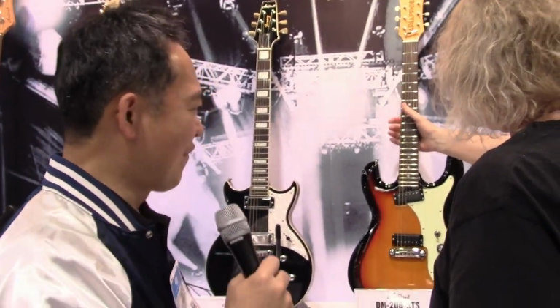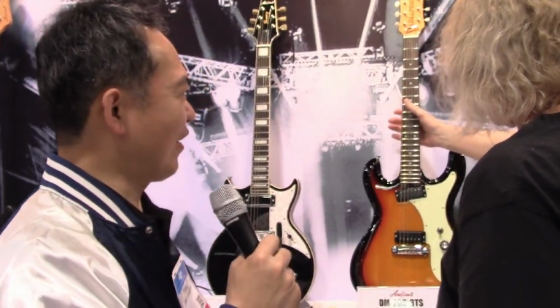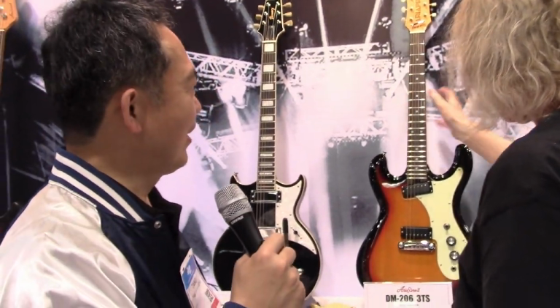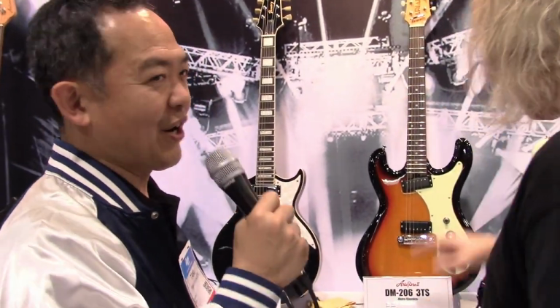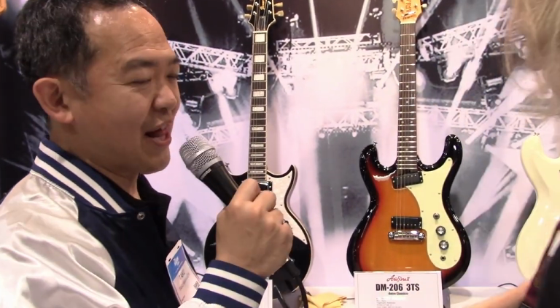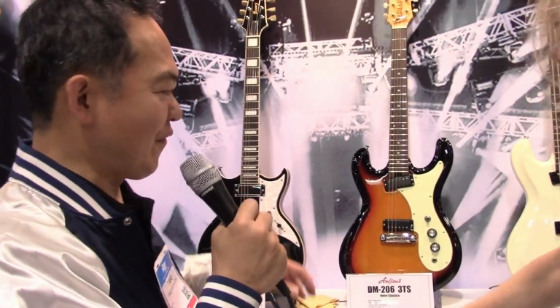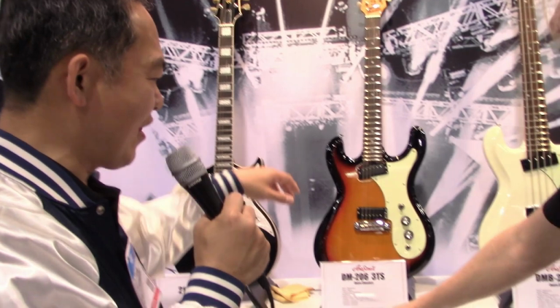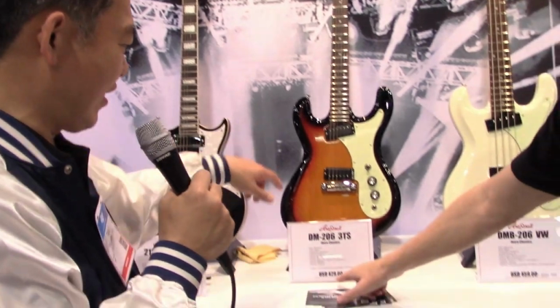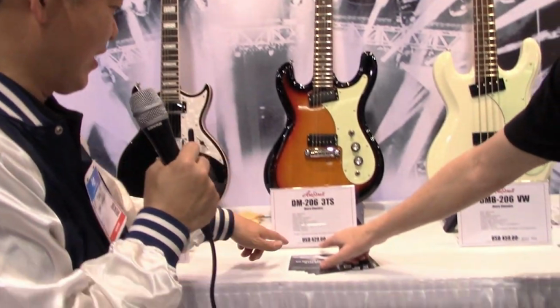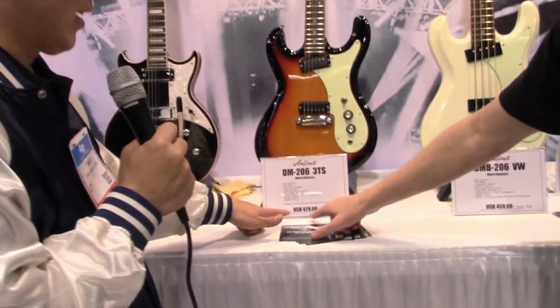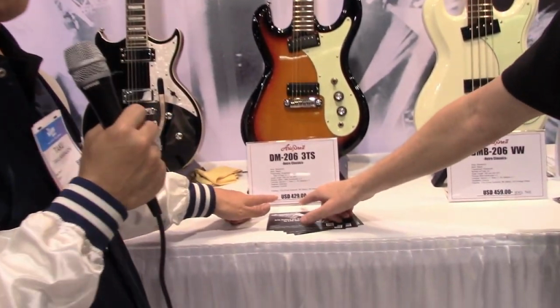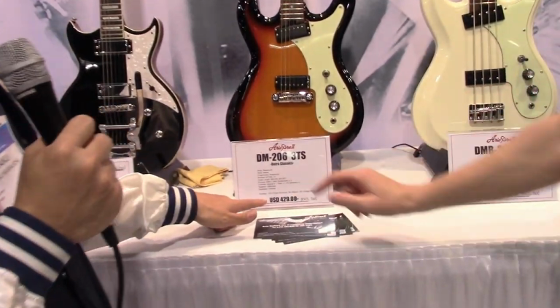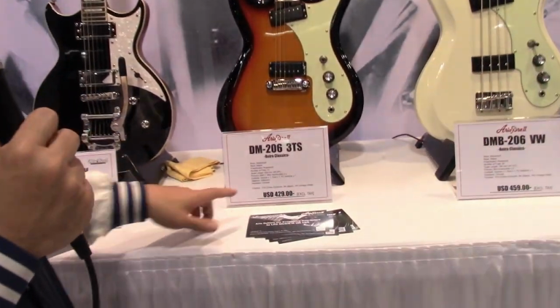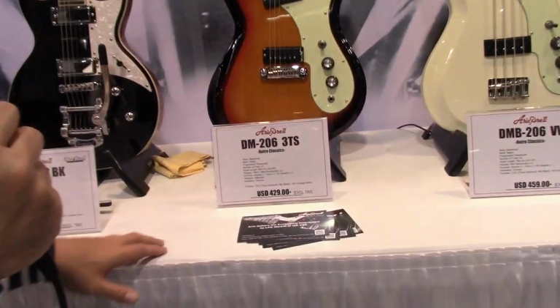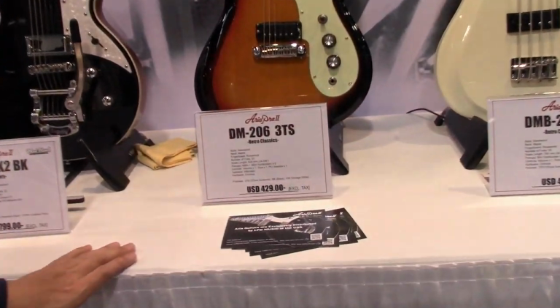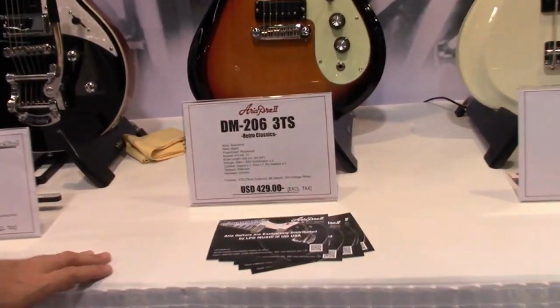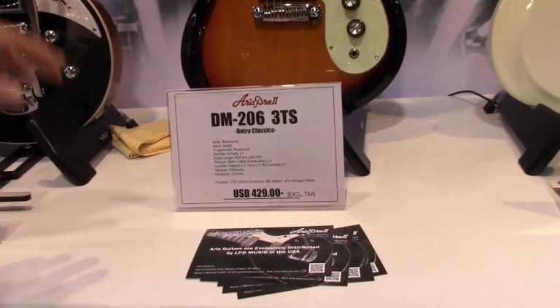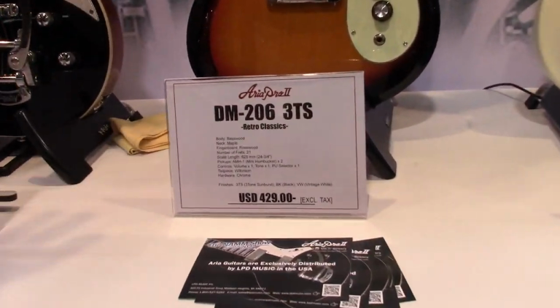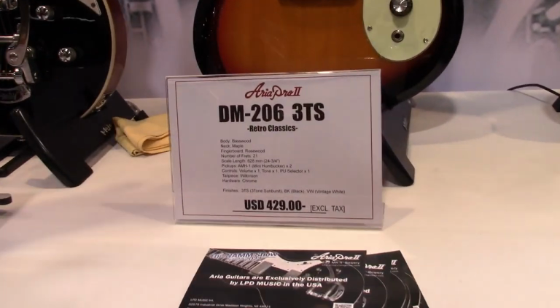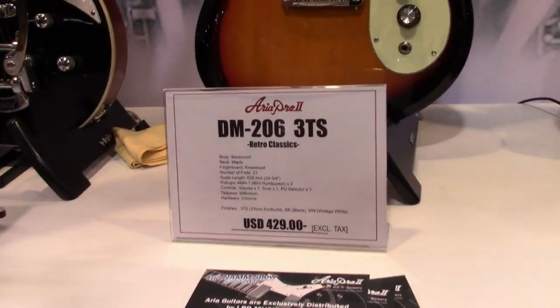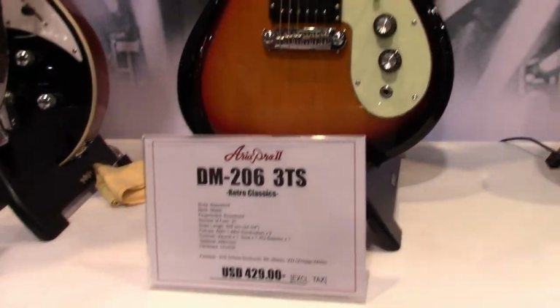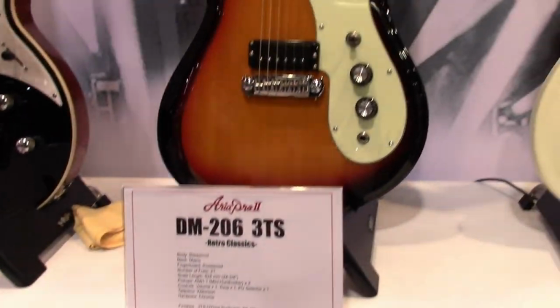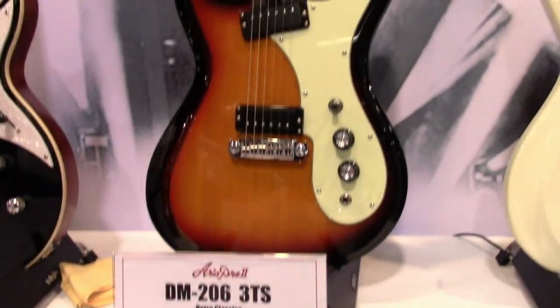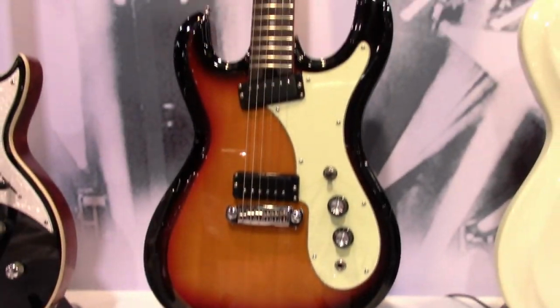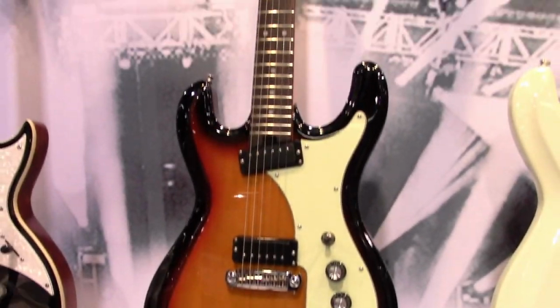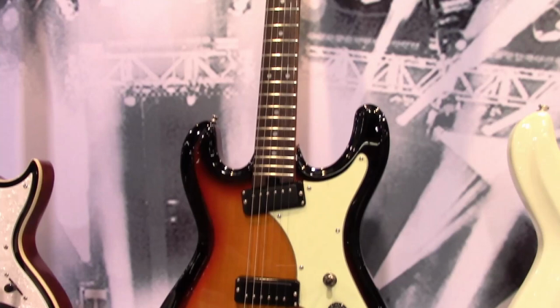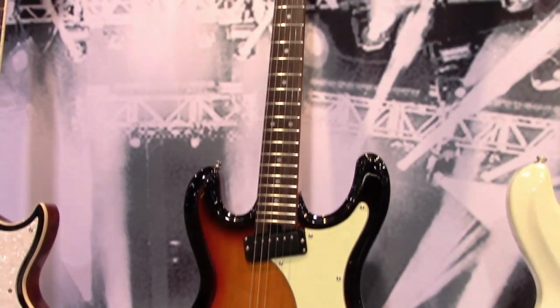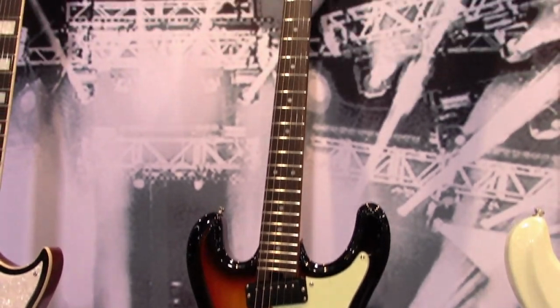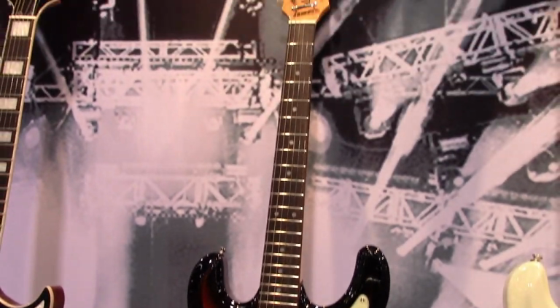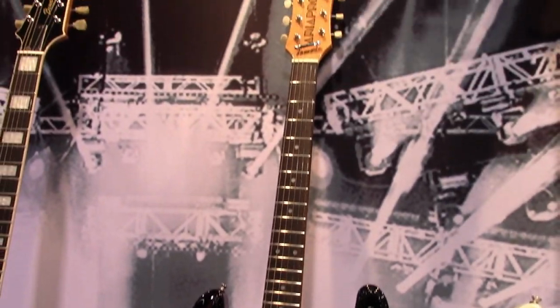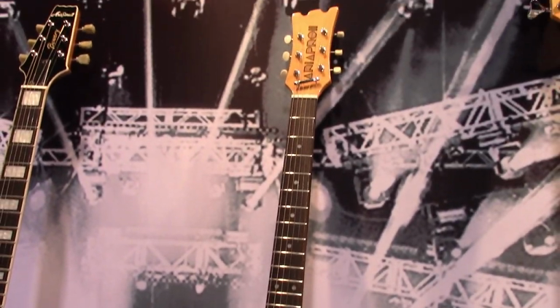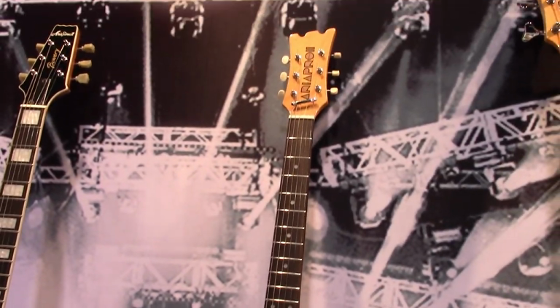It's very light, medium scale, and easy to play.